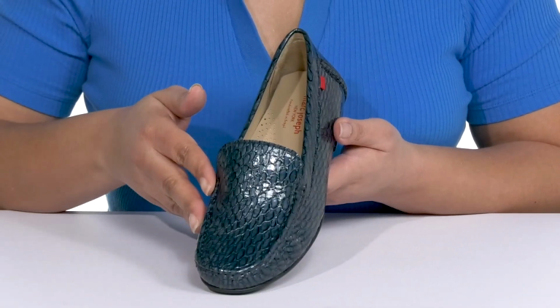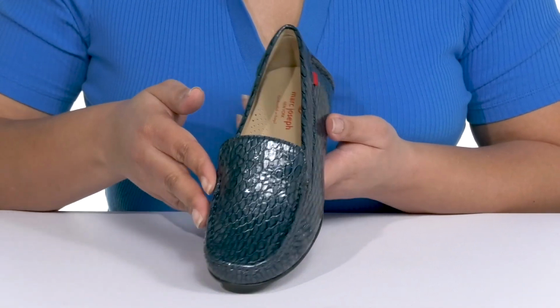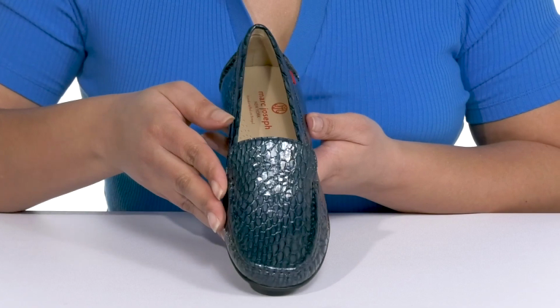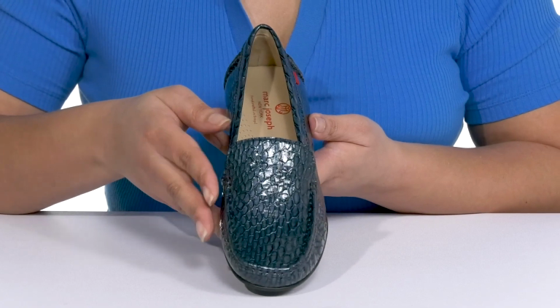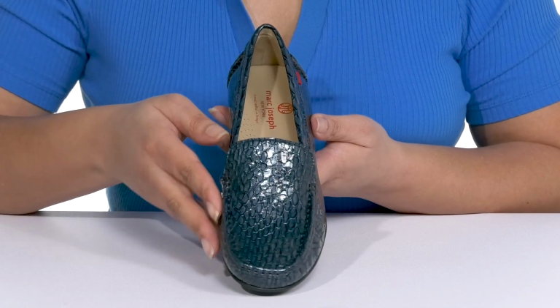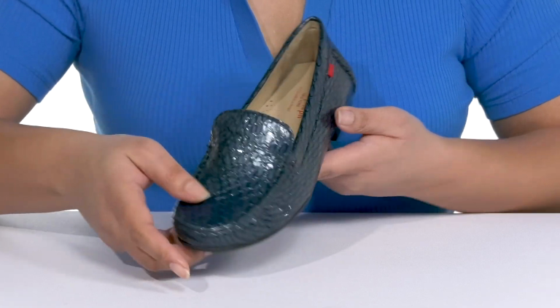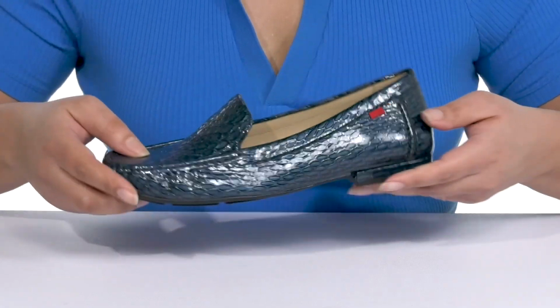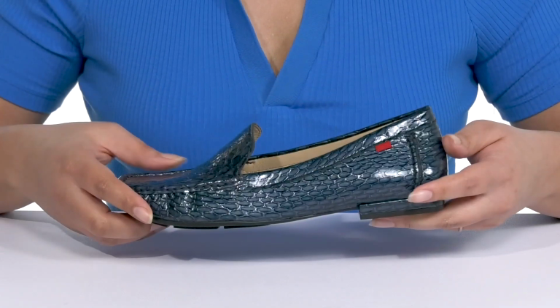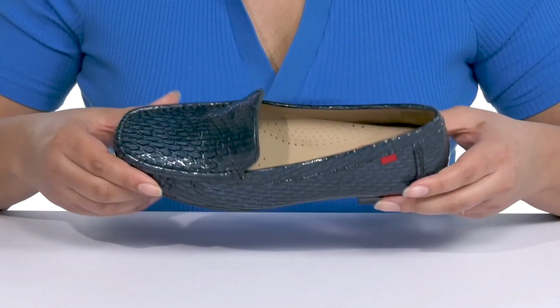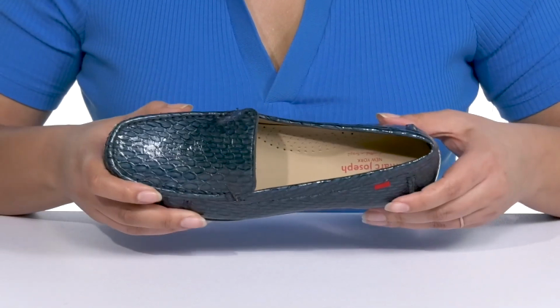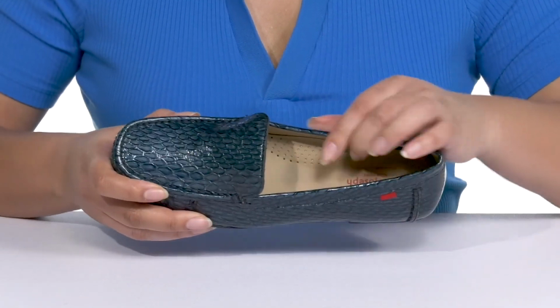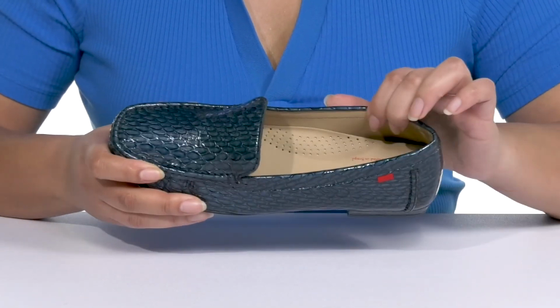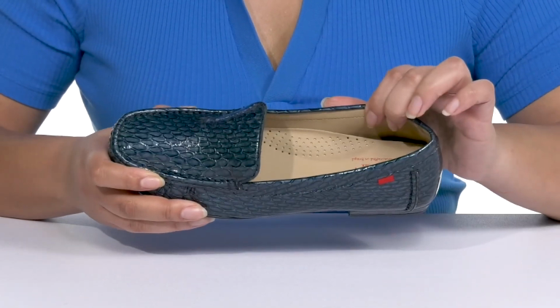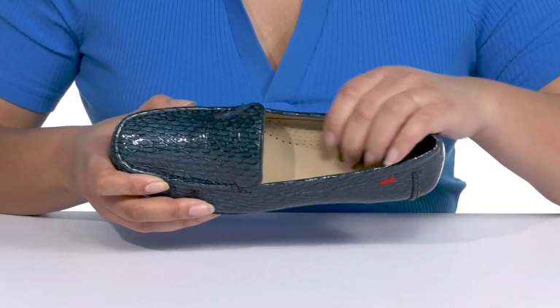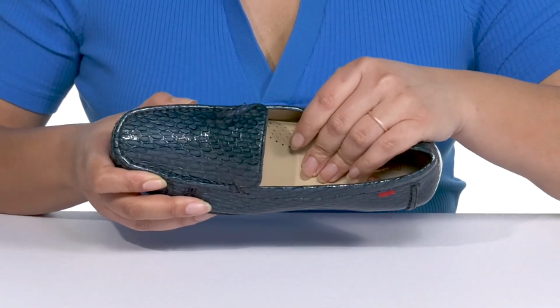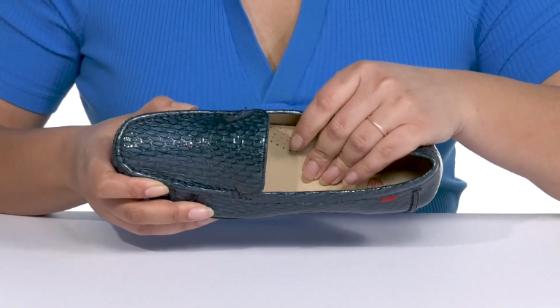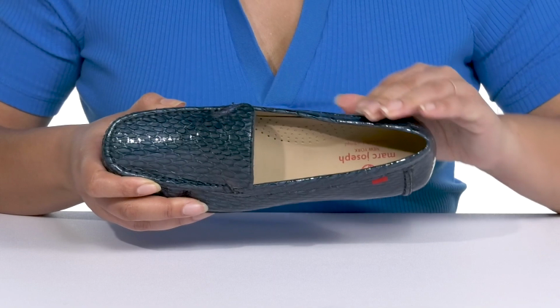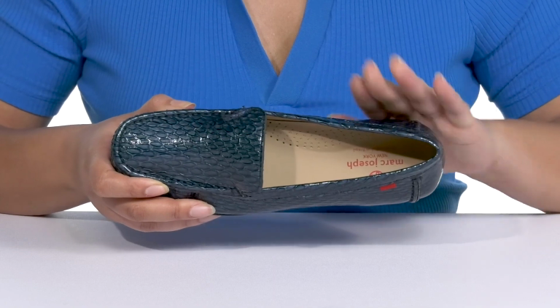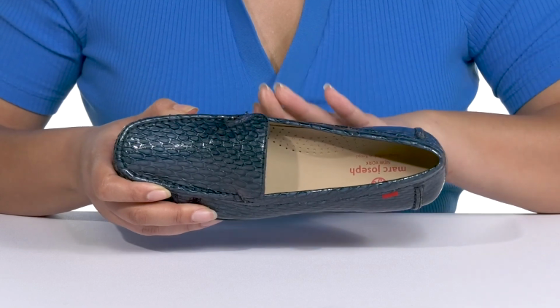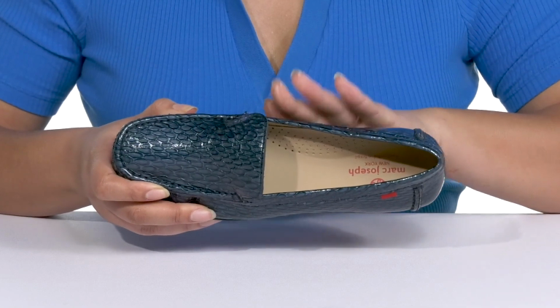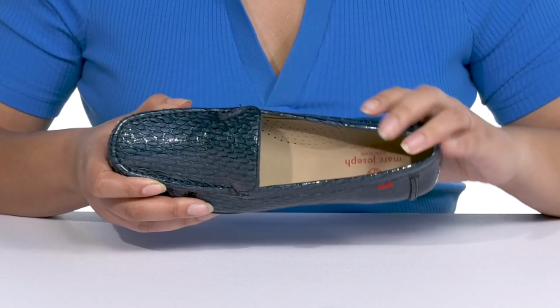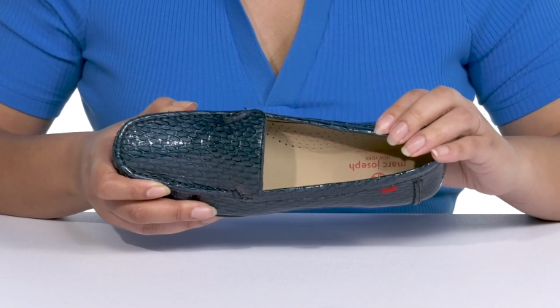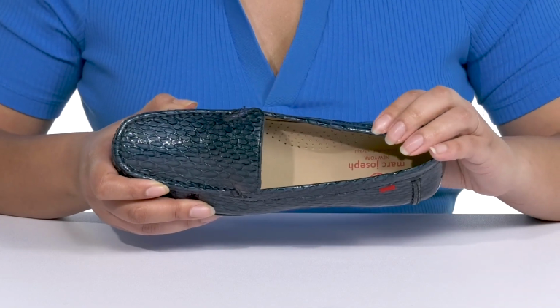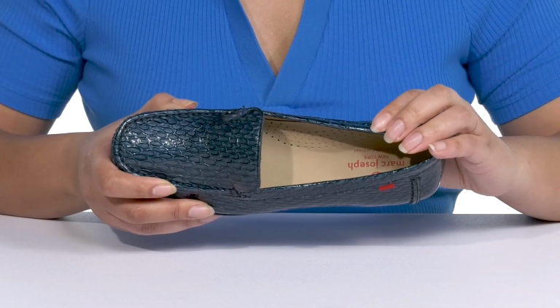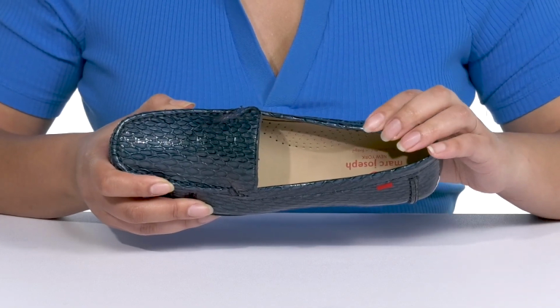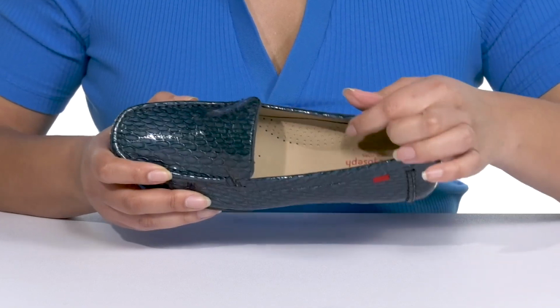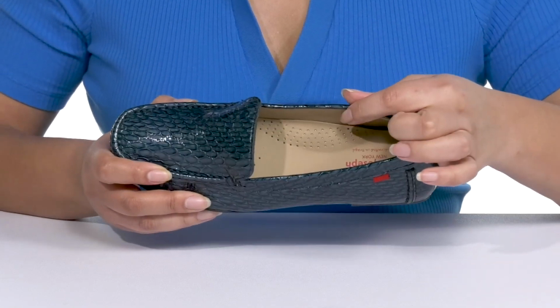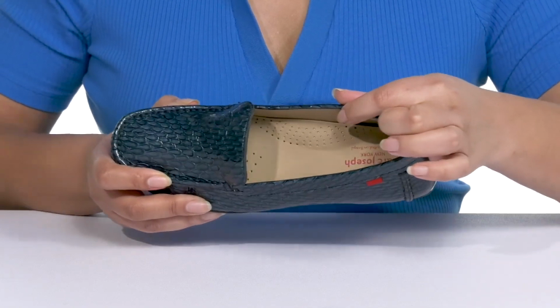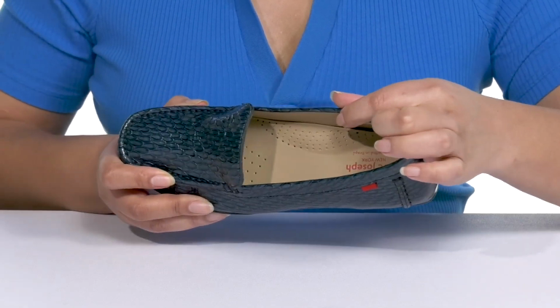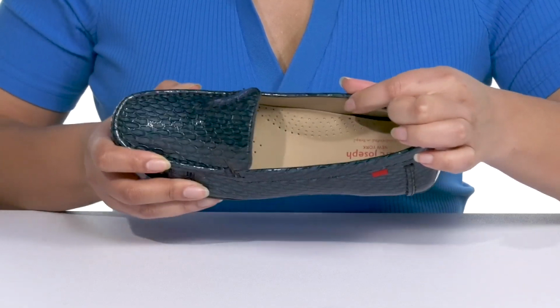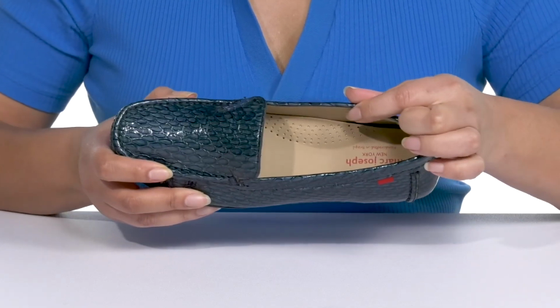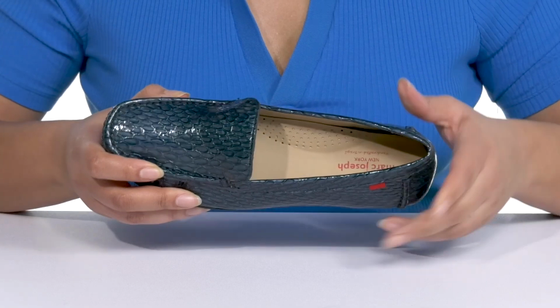Inside there is a leather lining with a very cushioned footbed that has added arch support to keep you comfortable all day, and there are perforations for breathability.